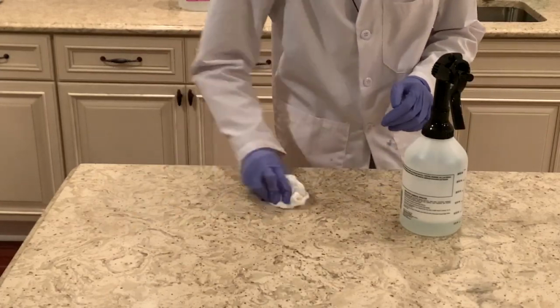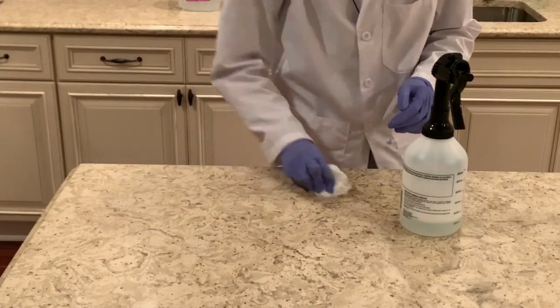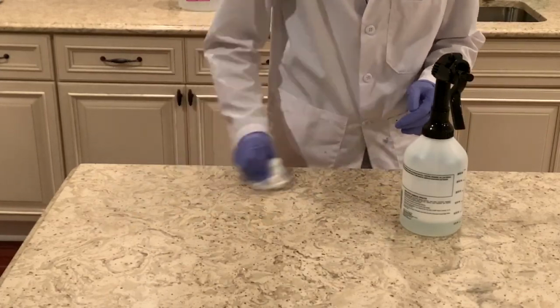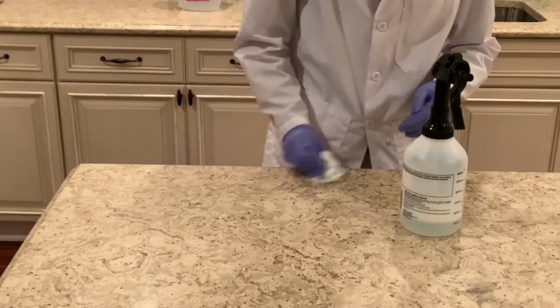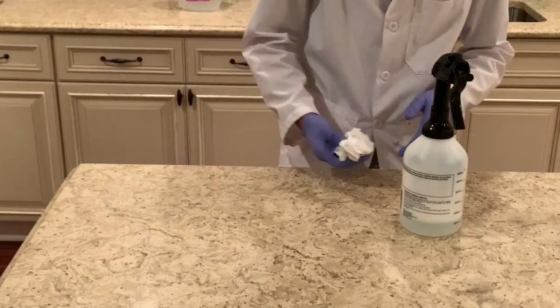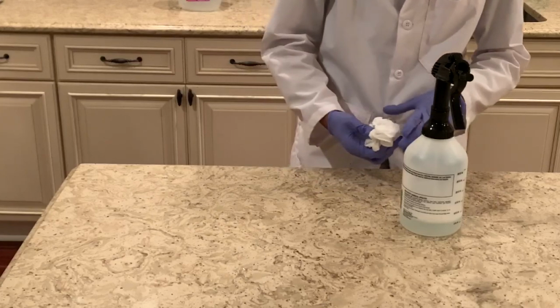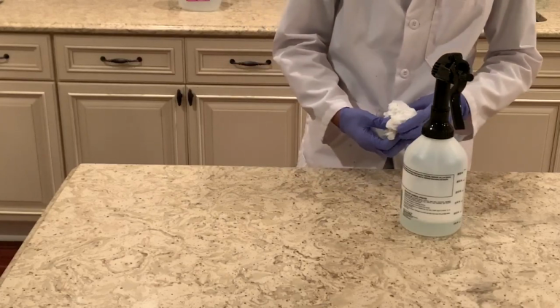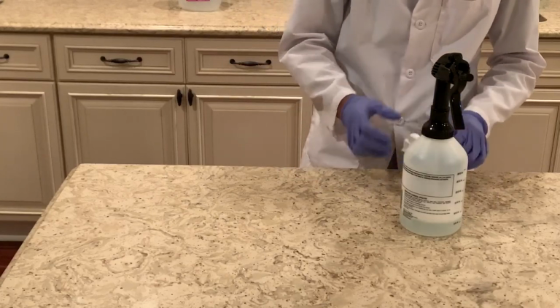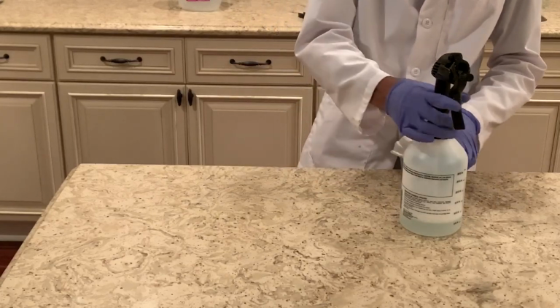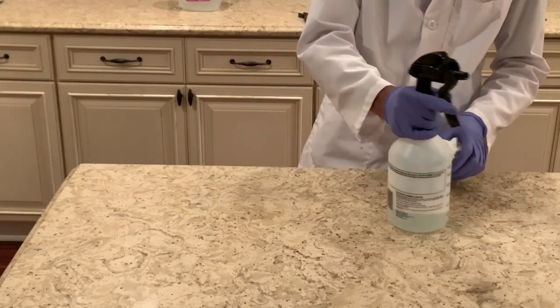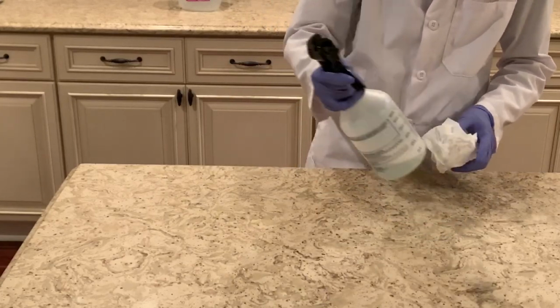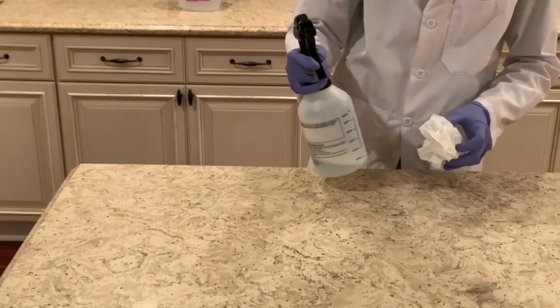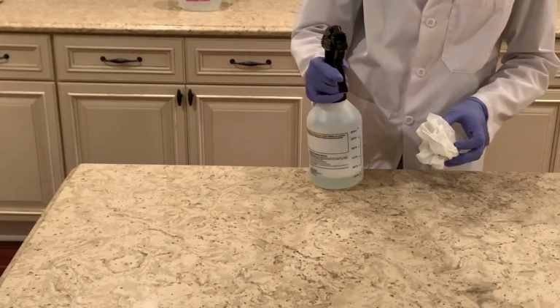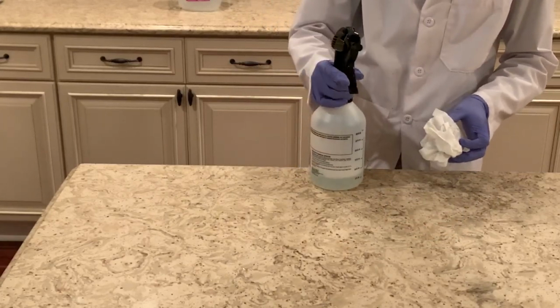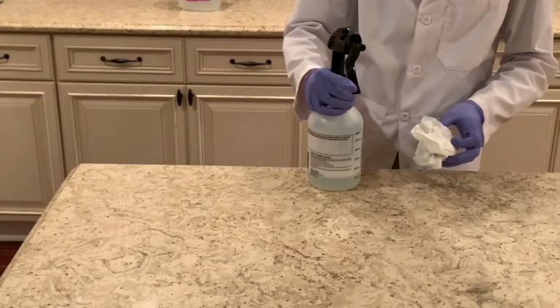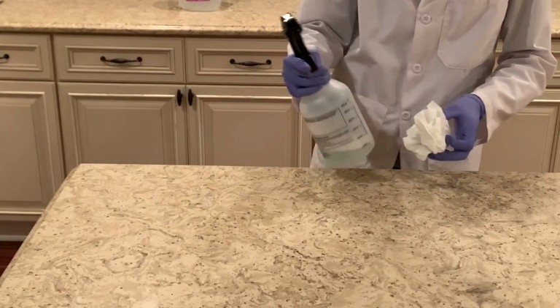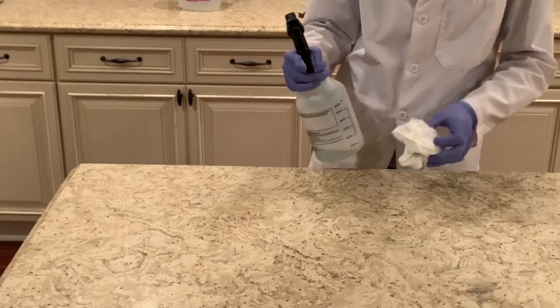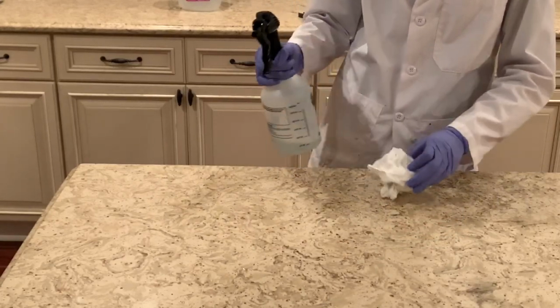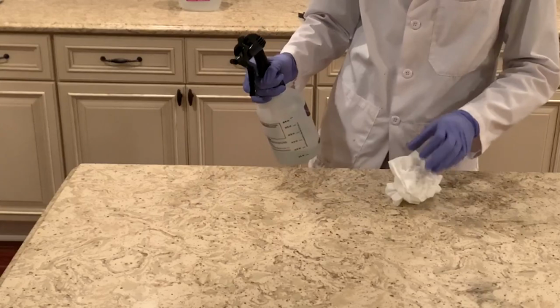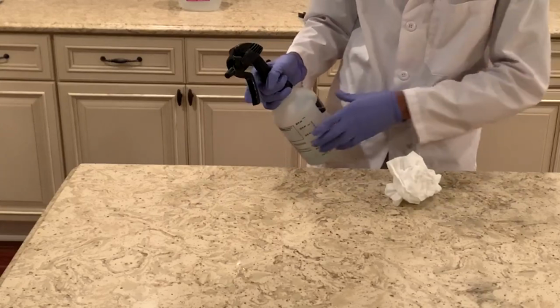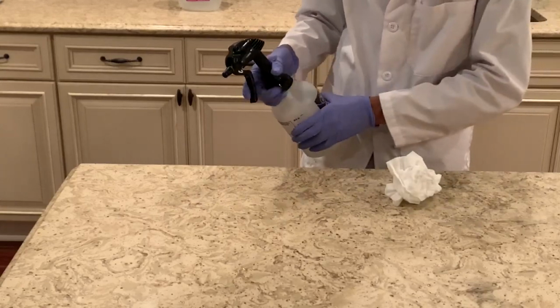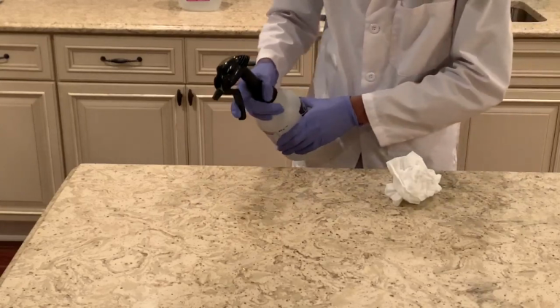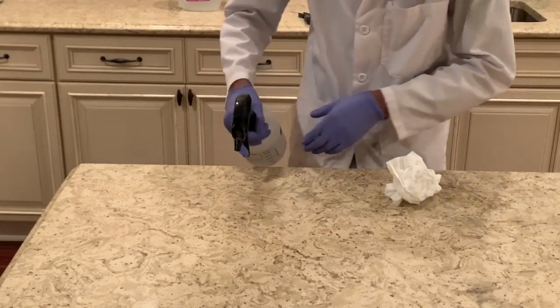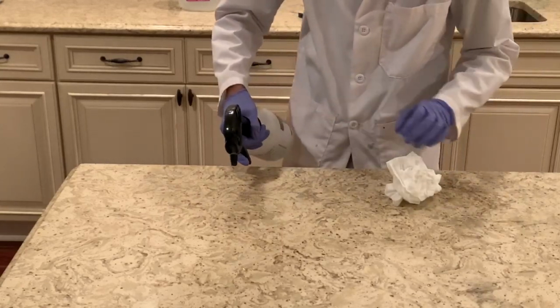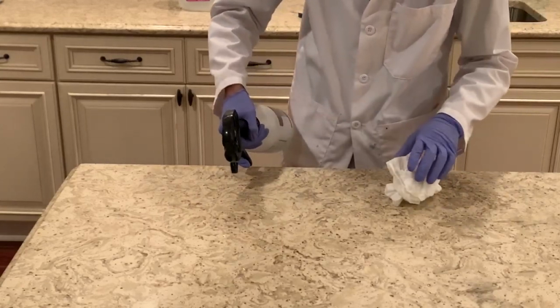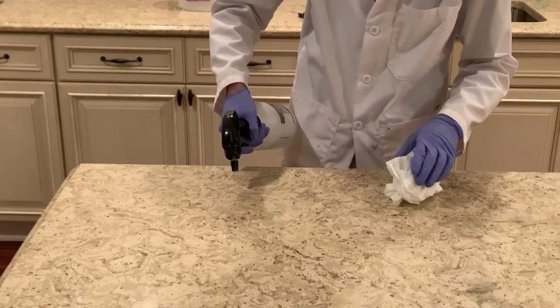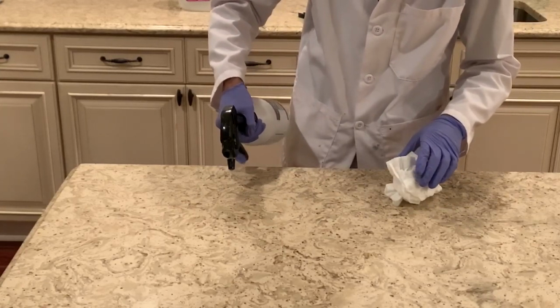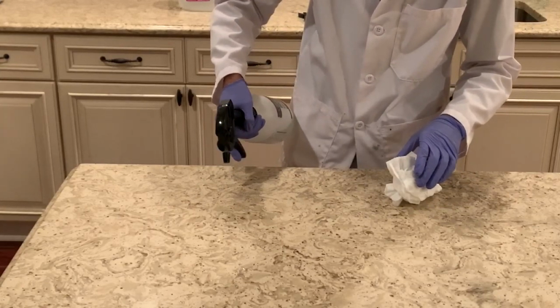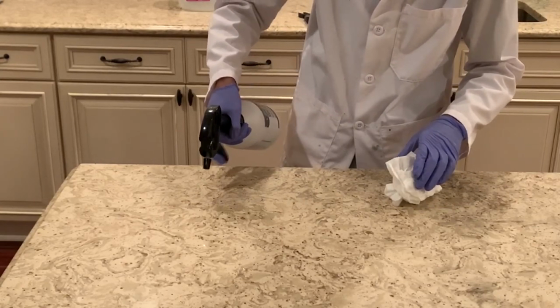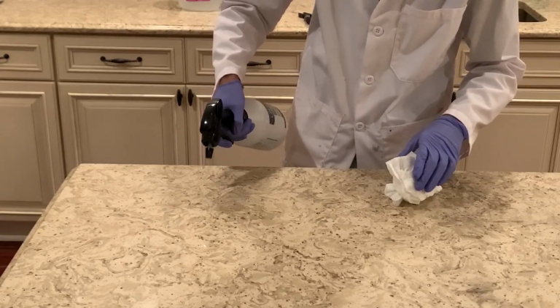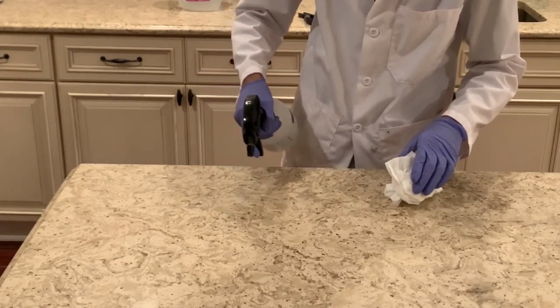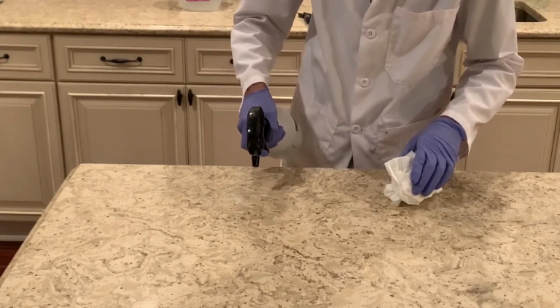It's basically gone. Hydrogen peroxide is actually great for getting rid of stains, especially in glassware. So I thought it would do well against this manganese dioxide stain — and it worked pretty well.